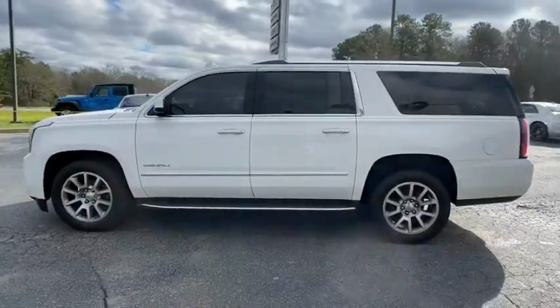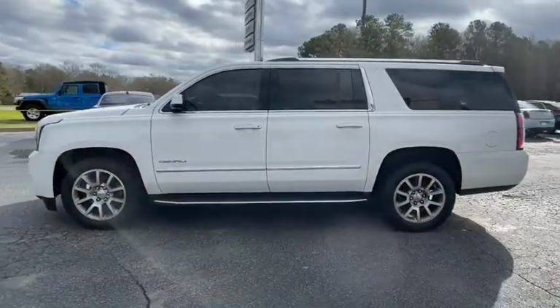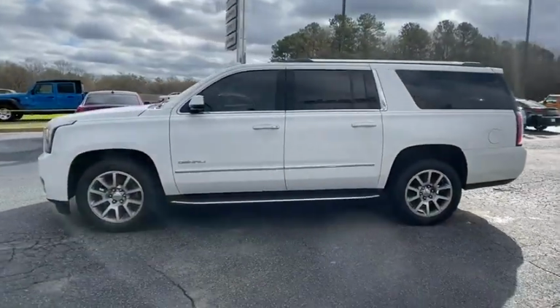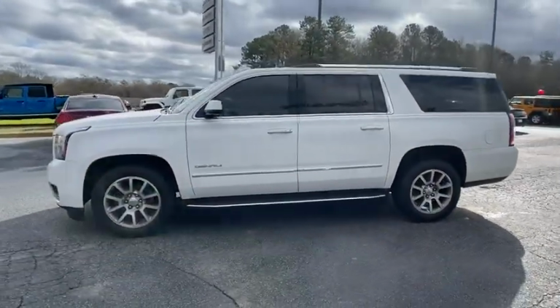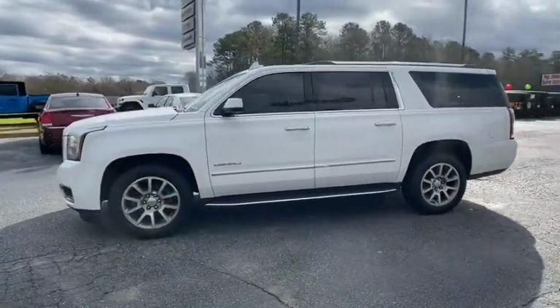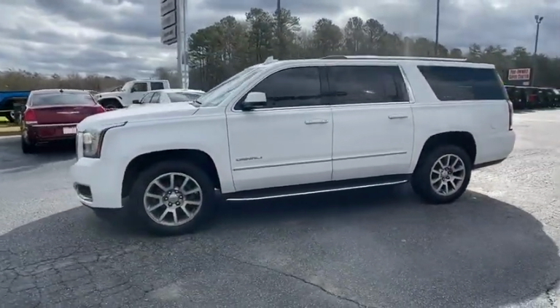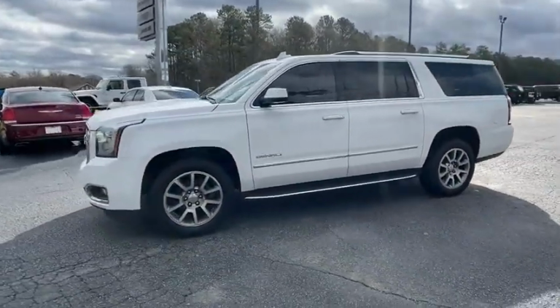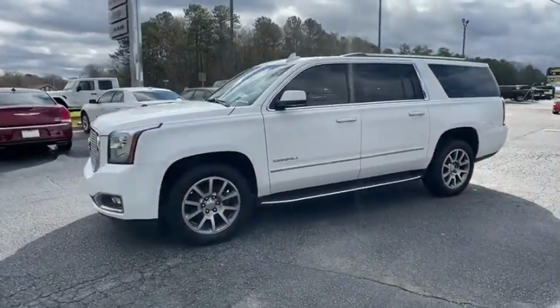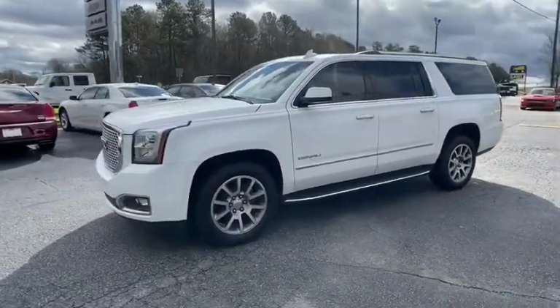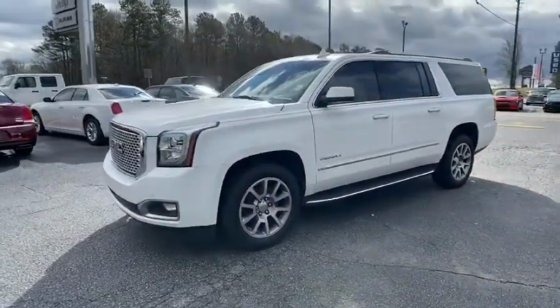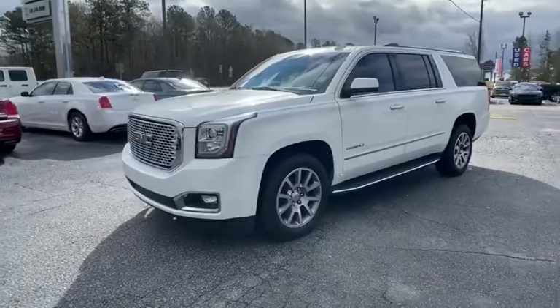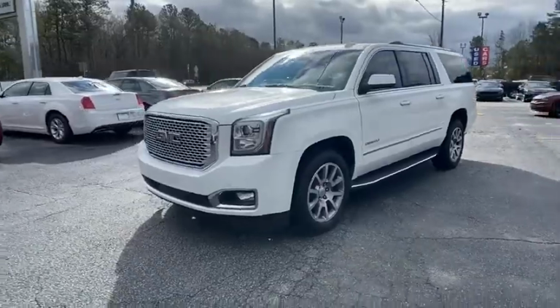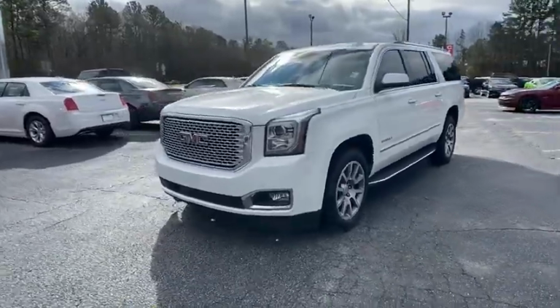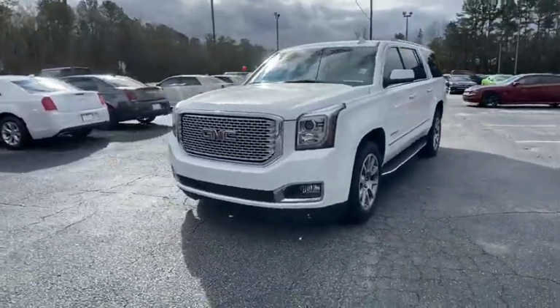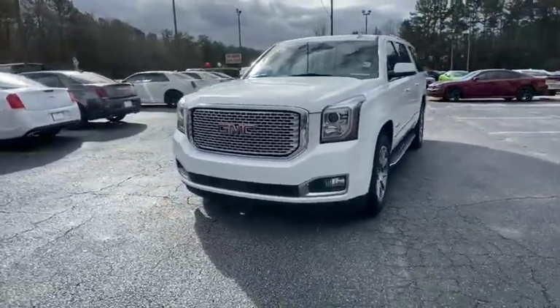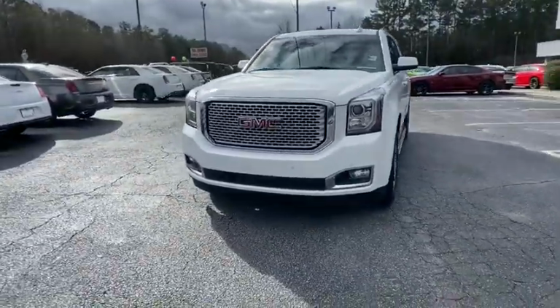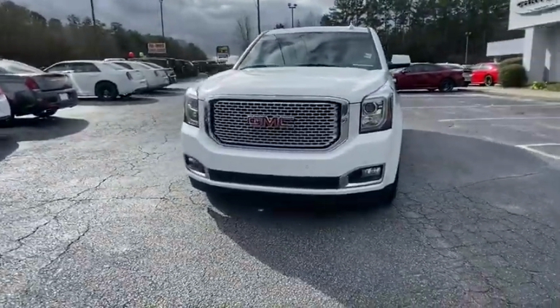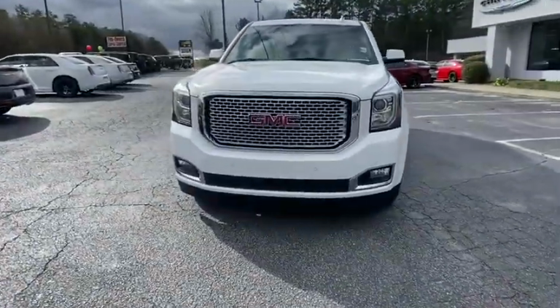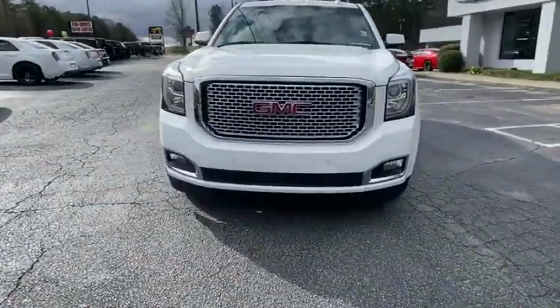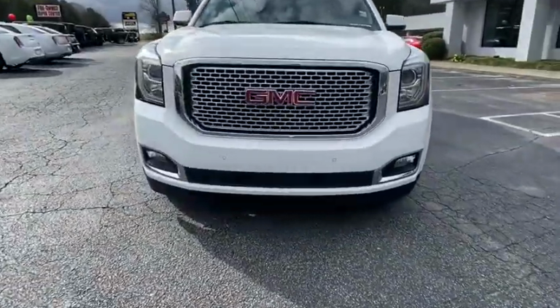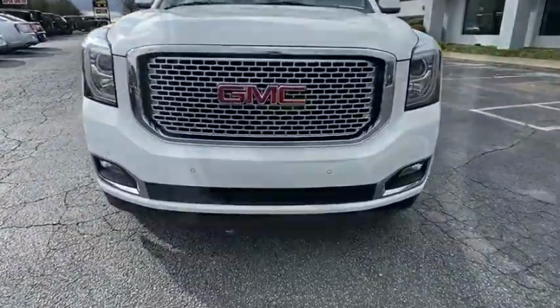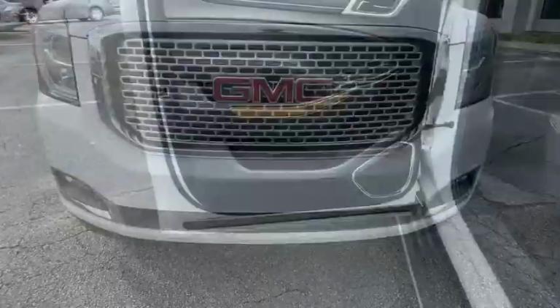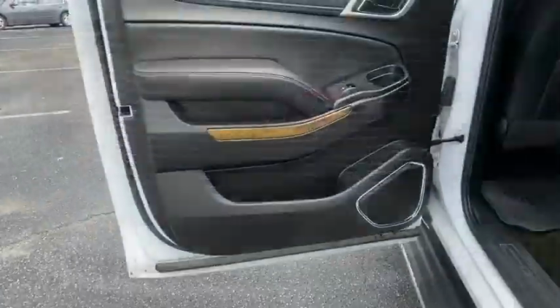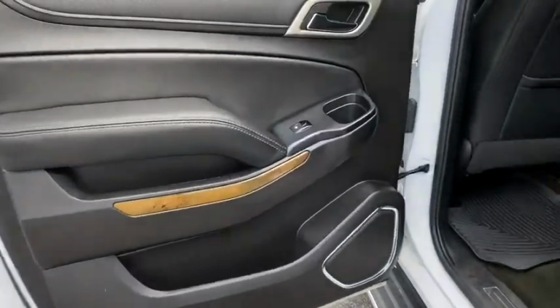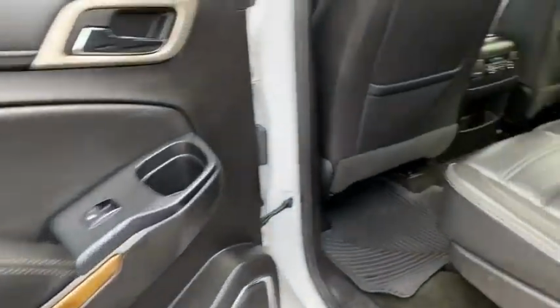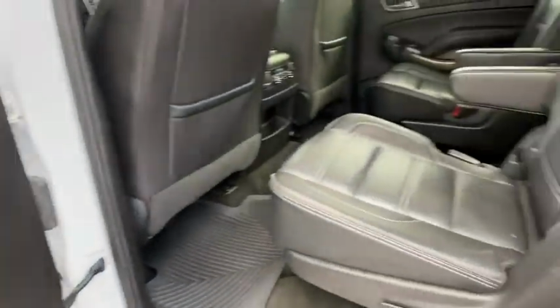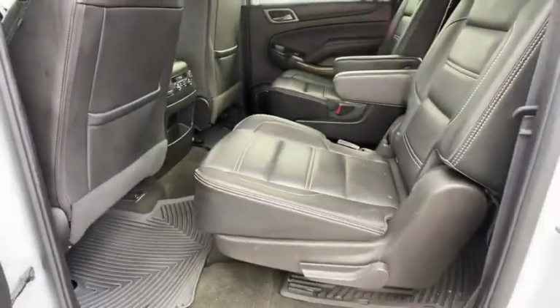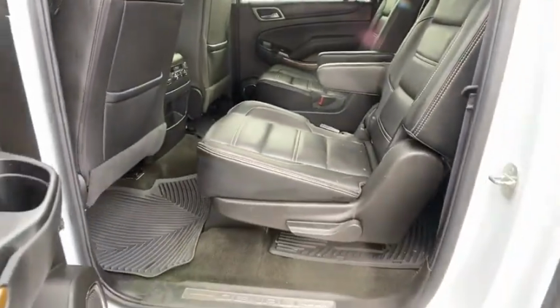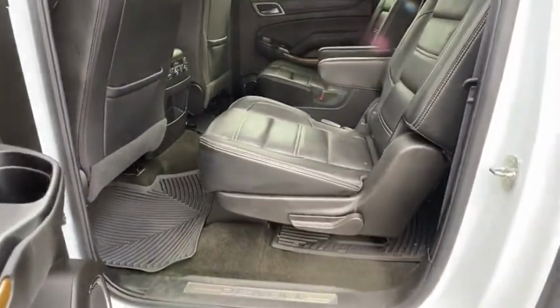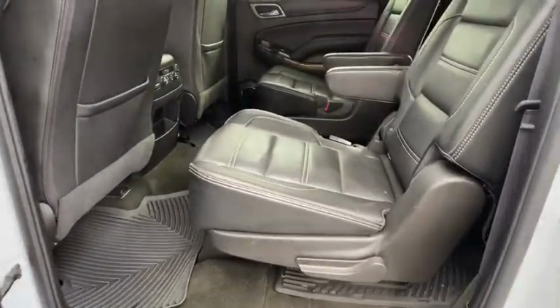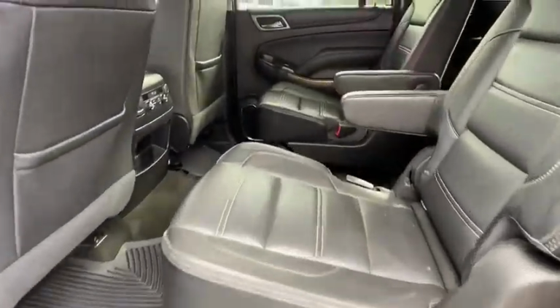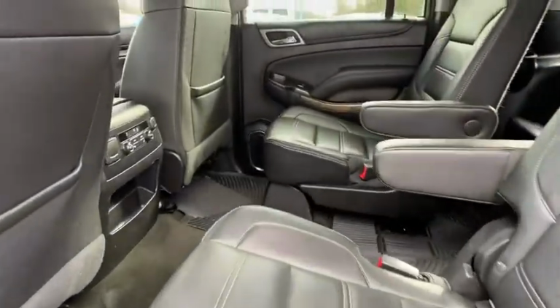Here are some of this vehicle's great options: remote engine start, keyless entry, power liftgate, anti-lock braking system, steering wheel audio controls, tow hitch, traction control, stability control, and navigation system.